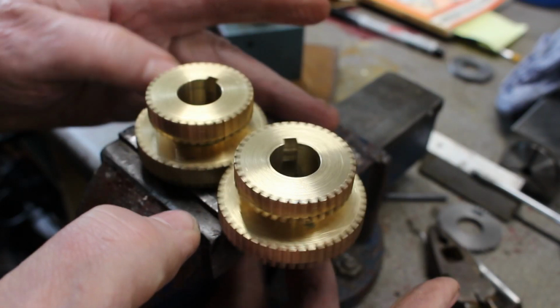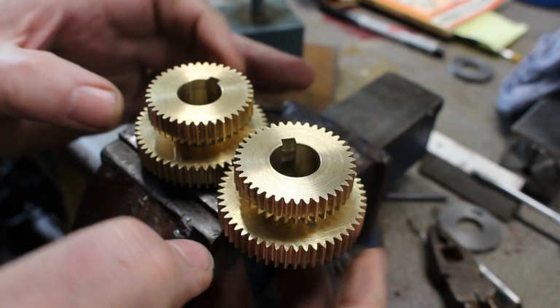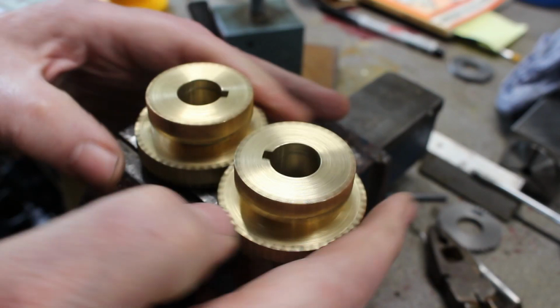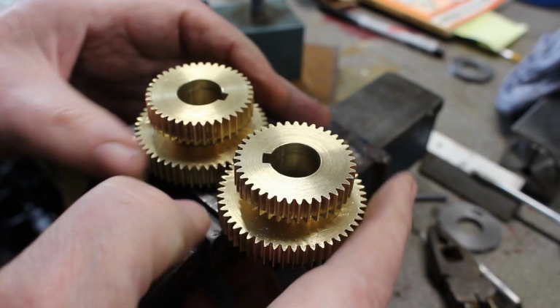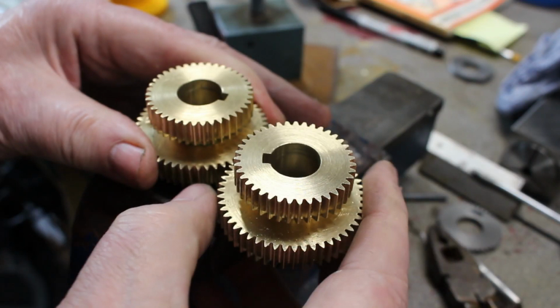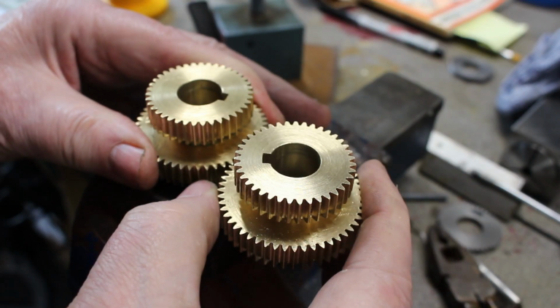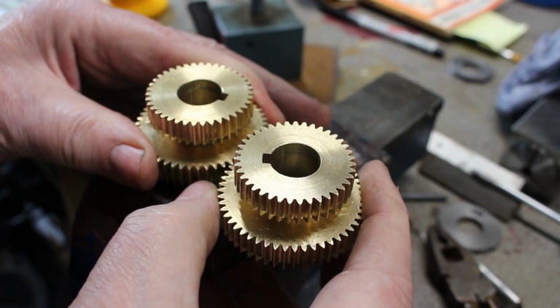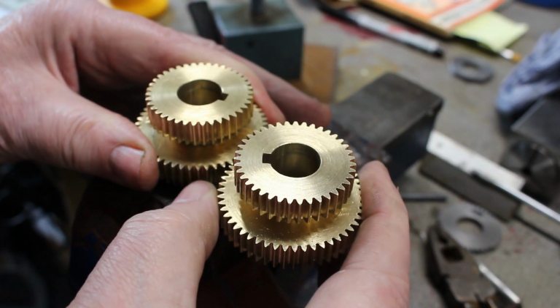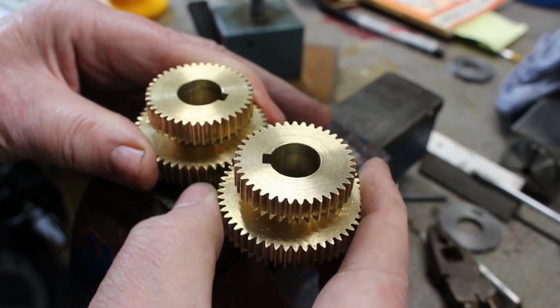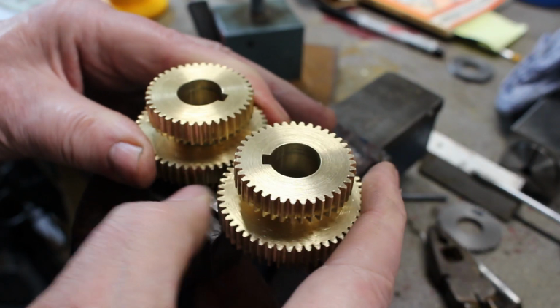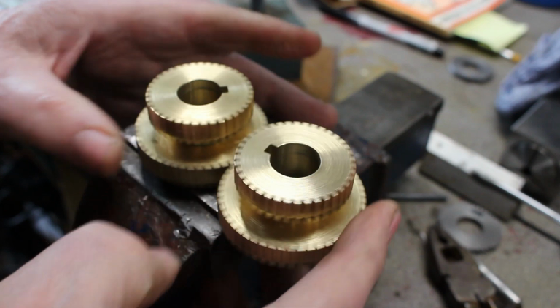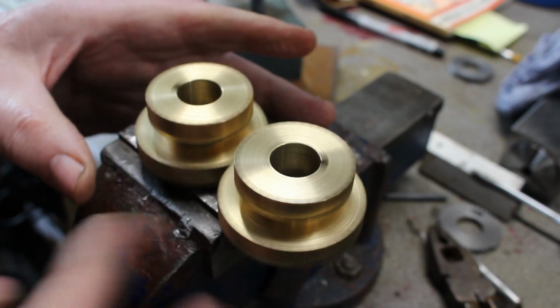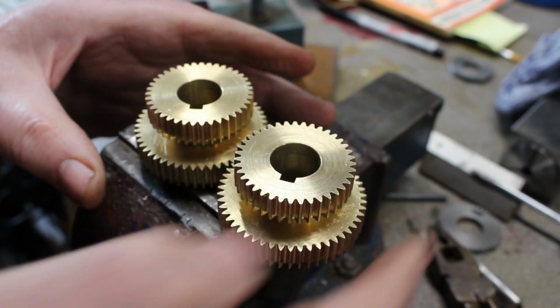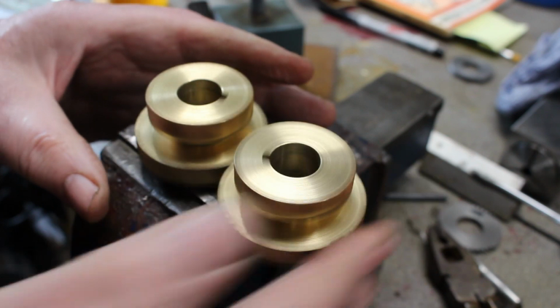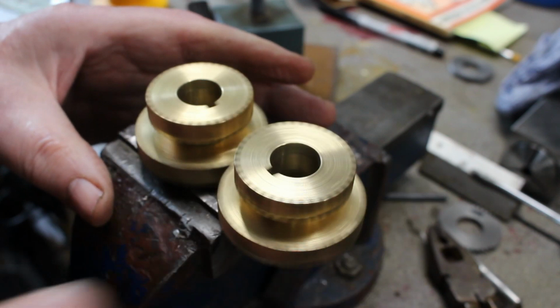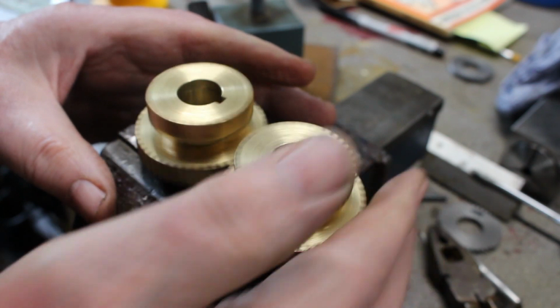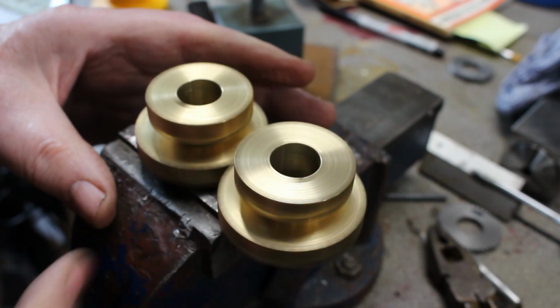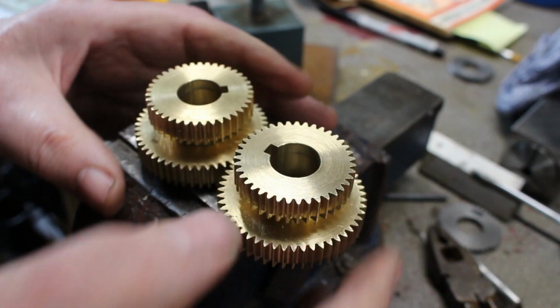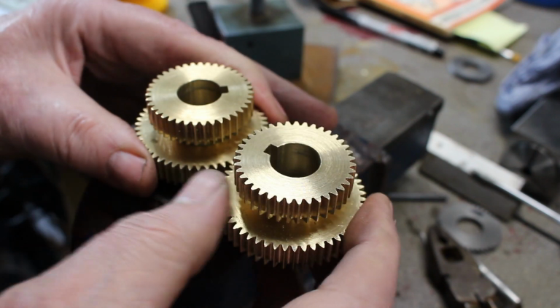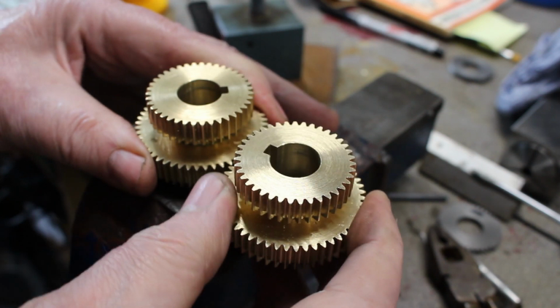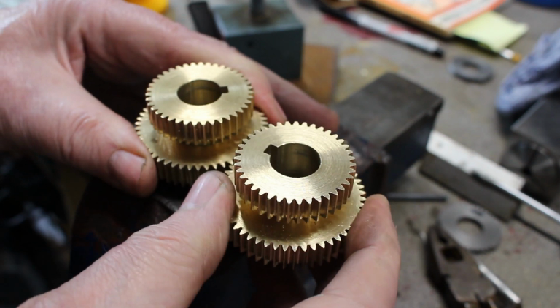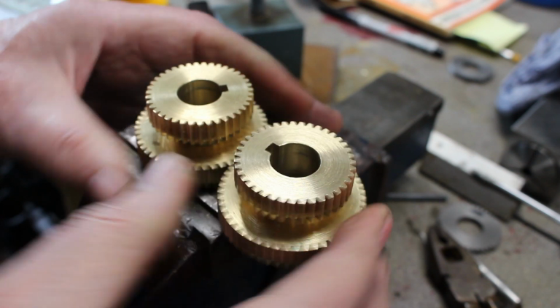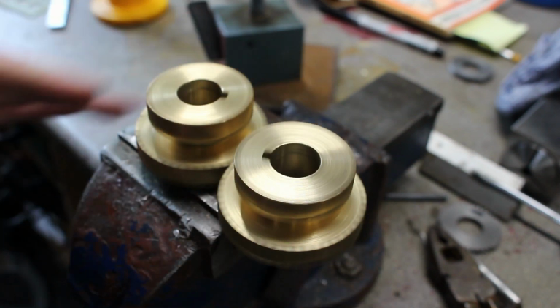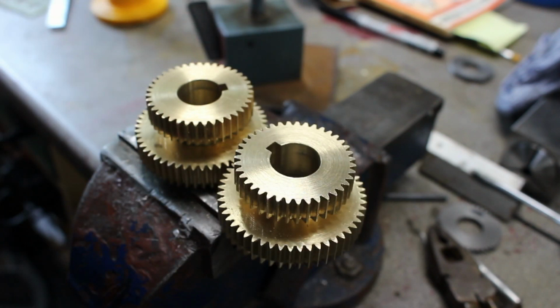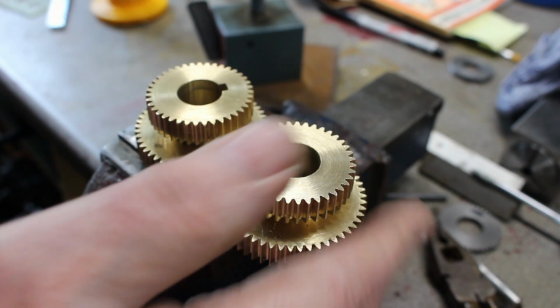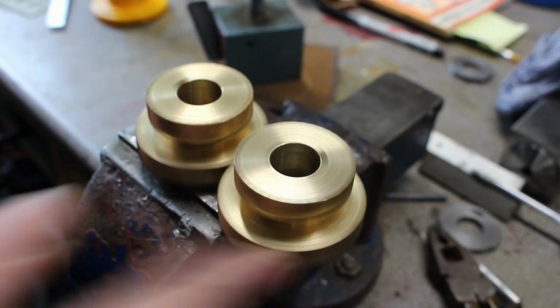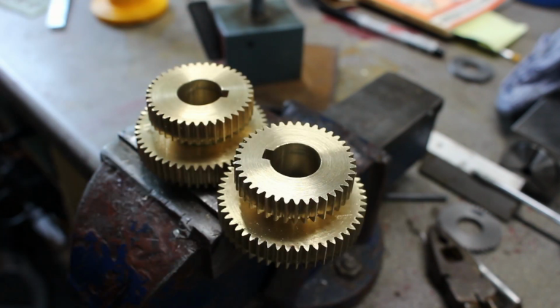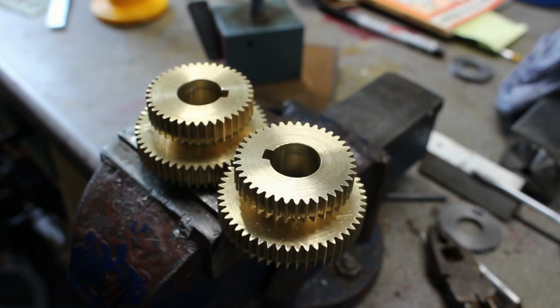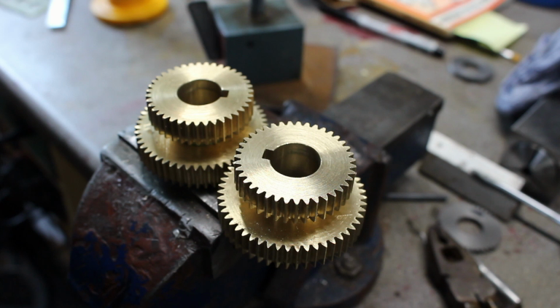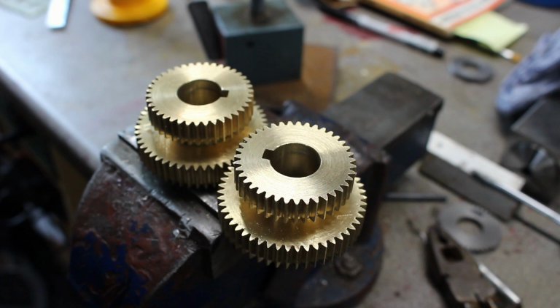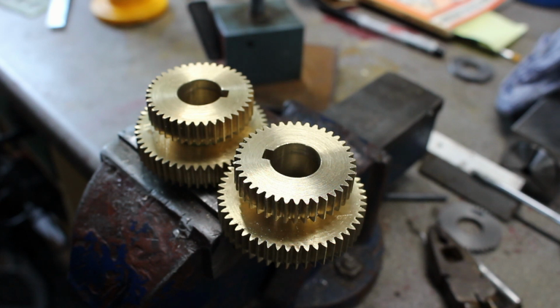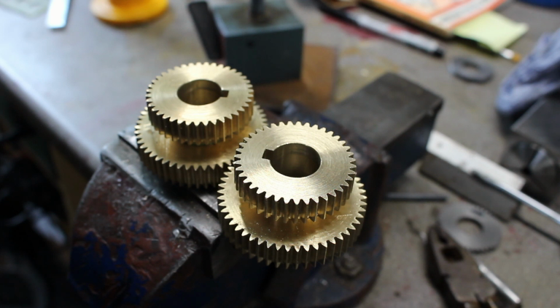They look pretty good — just a little bit of play in there. I think this should be good.